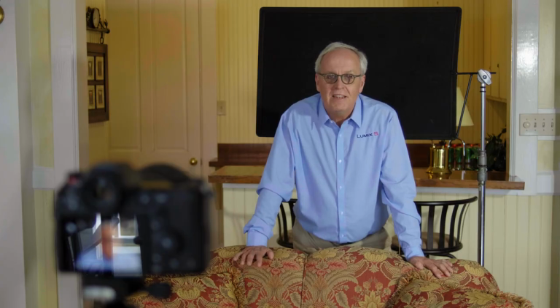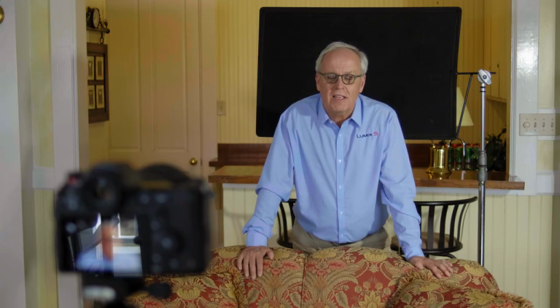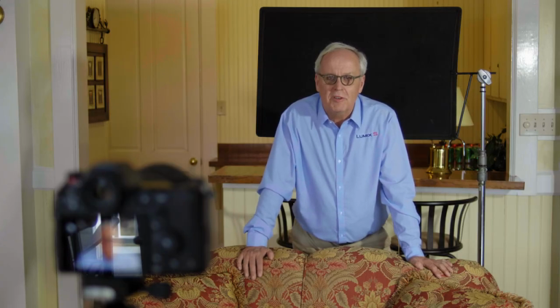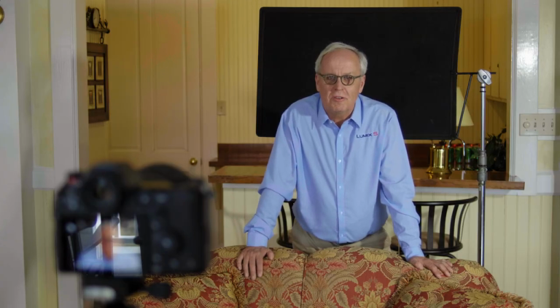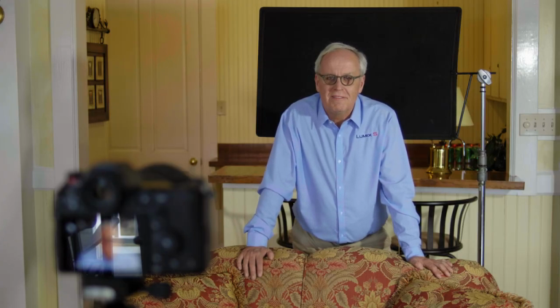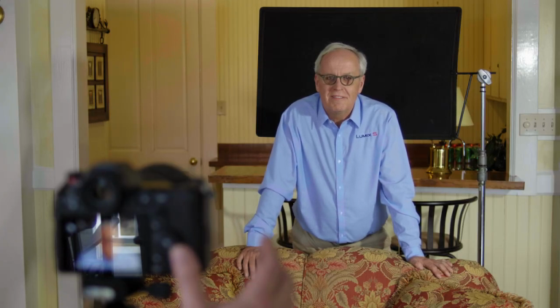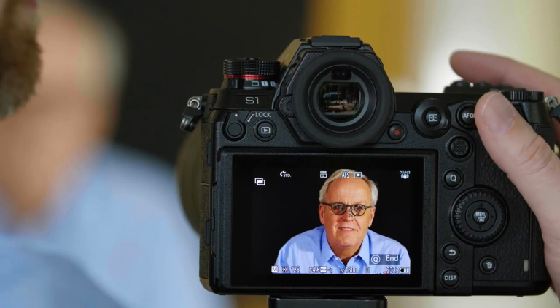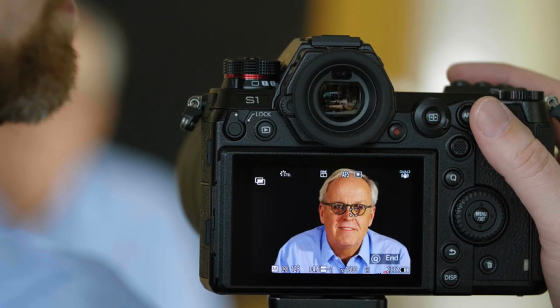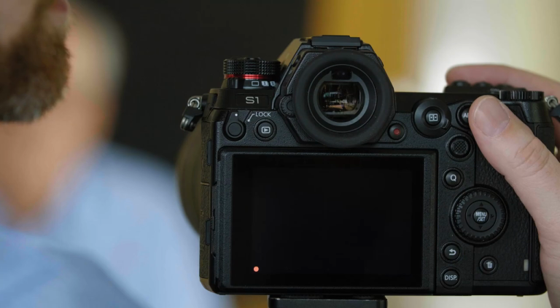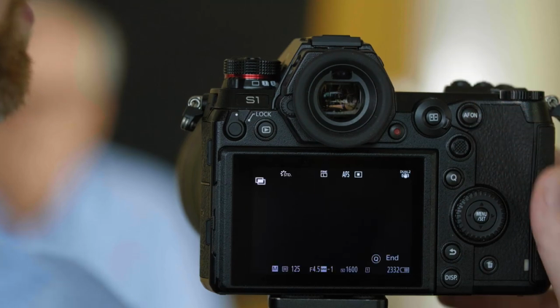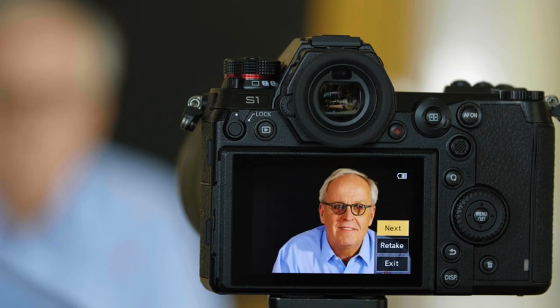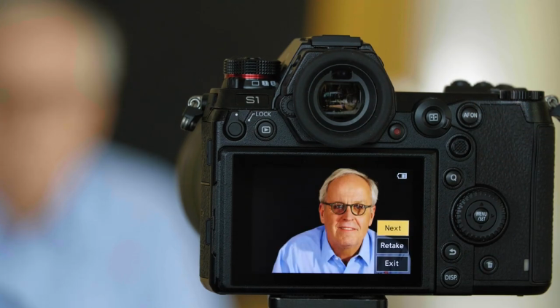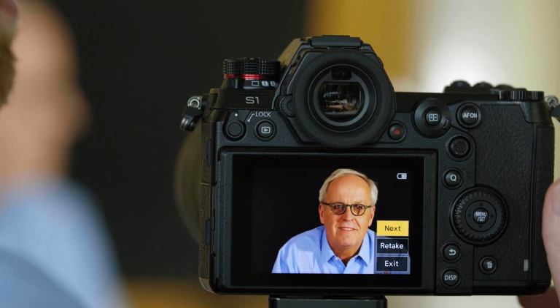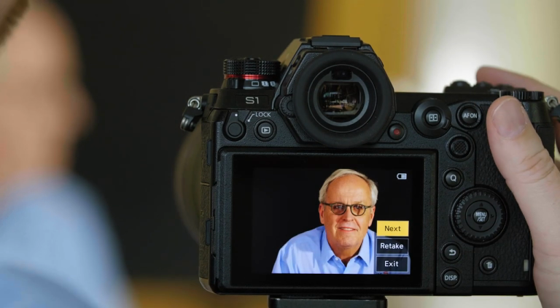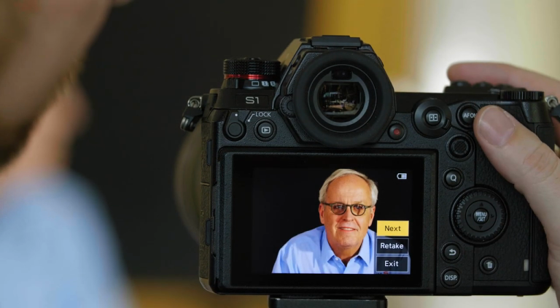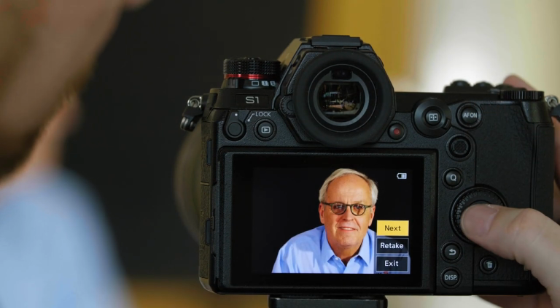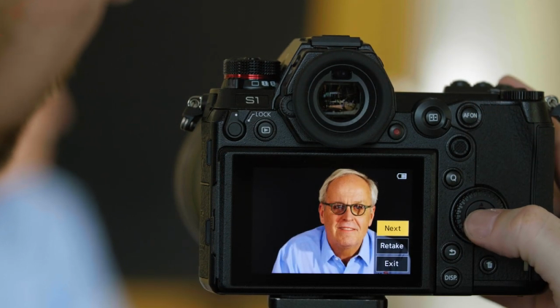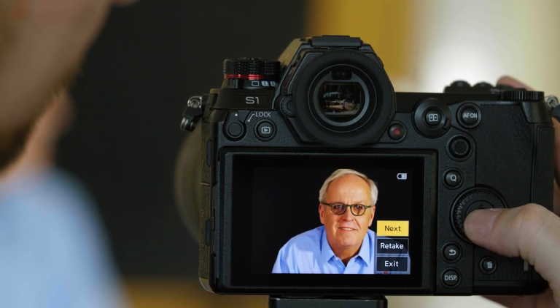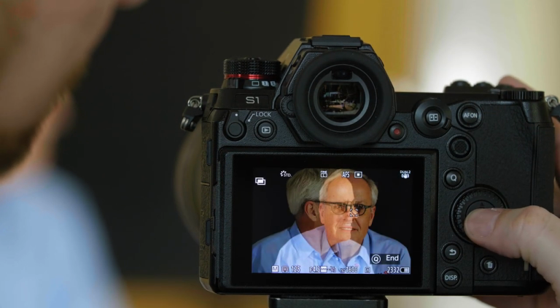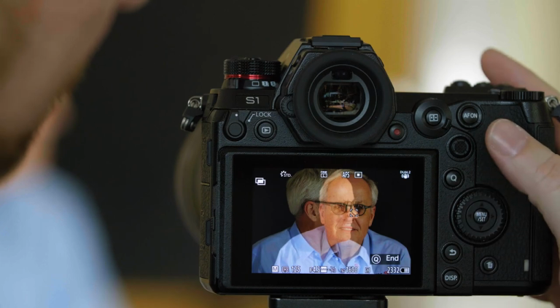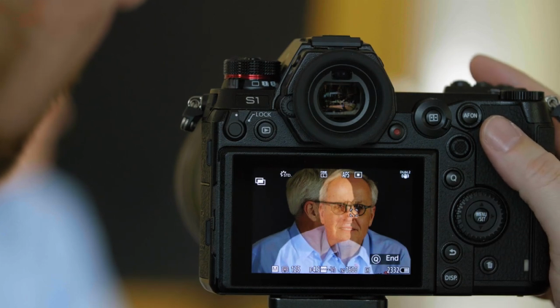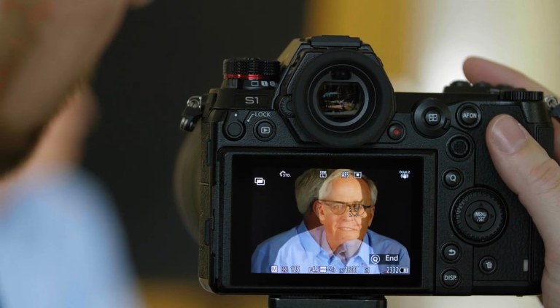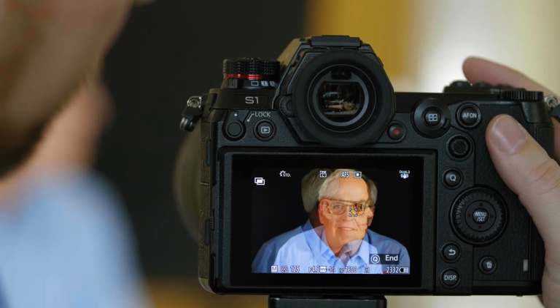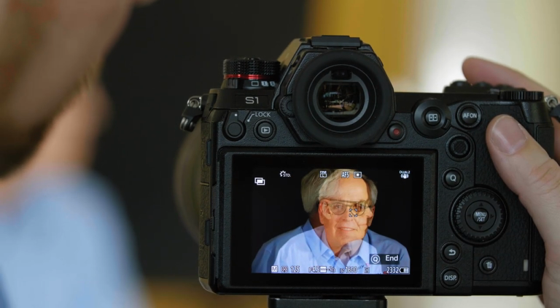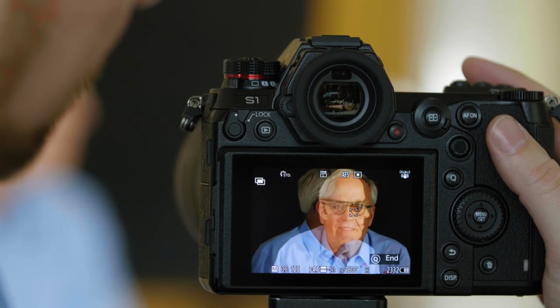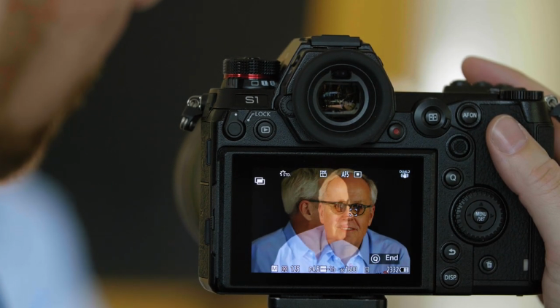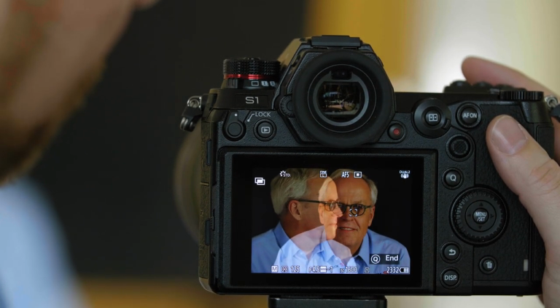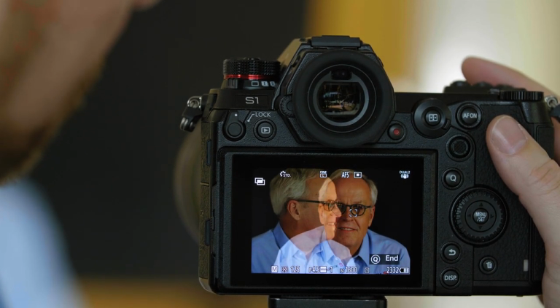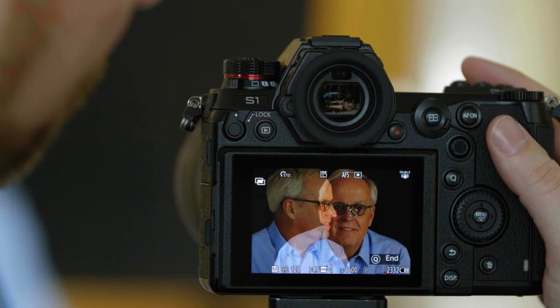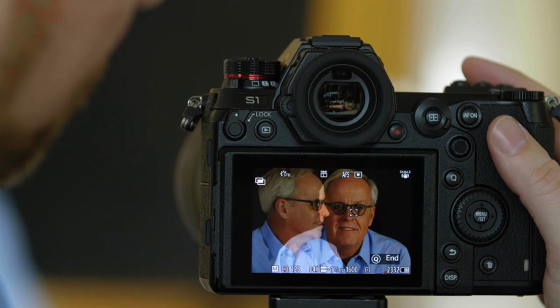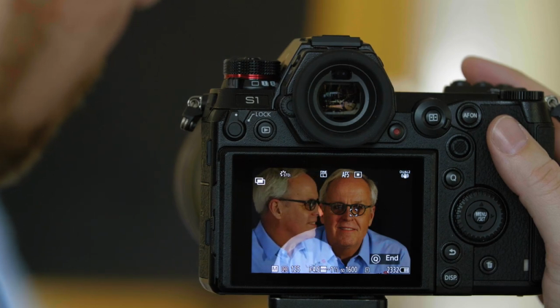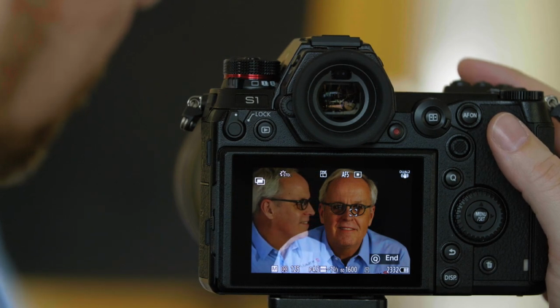Now let's take a couple of exposures. Now that we've taken the first picture, we press the Next button on the screen to advance to the next picture. We can see an onion skin of the original image, so we can line up our second image.